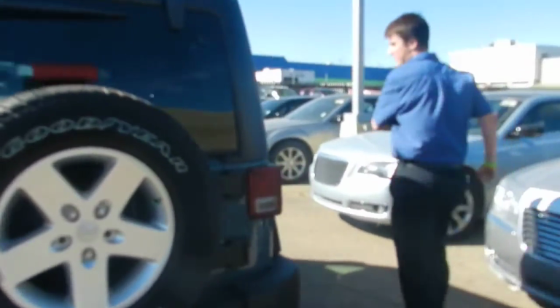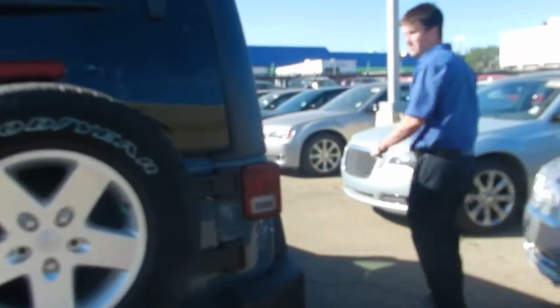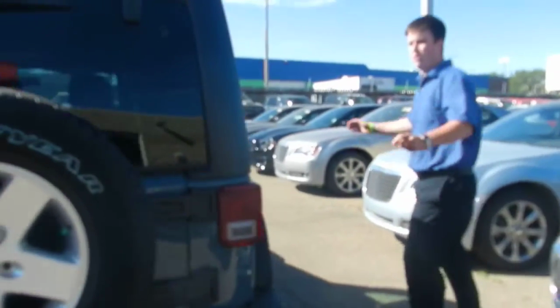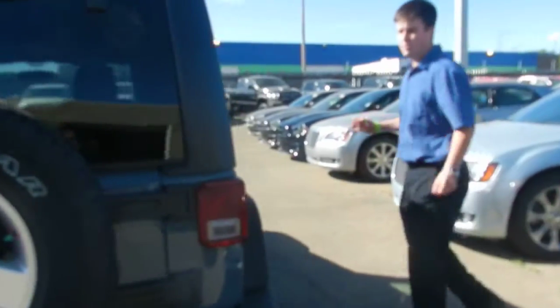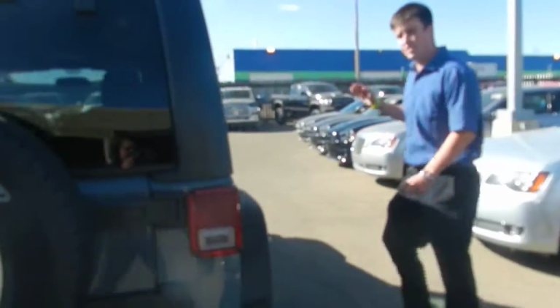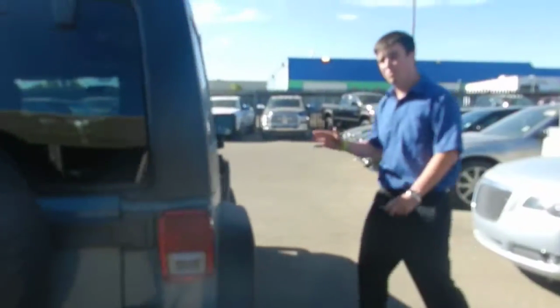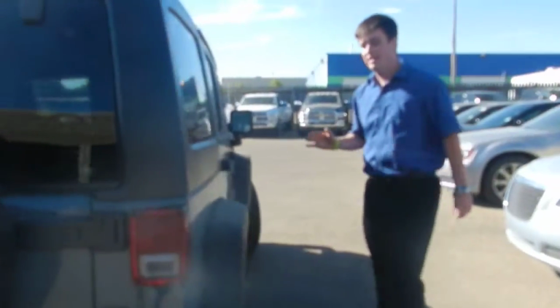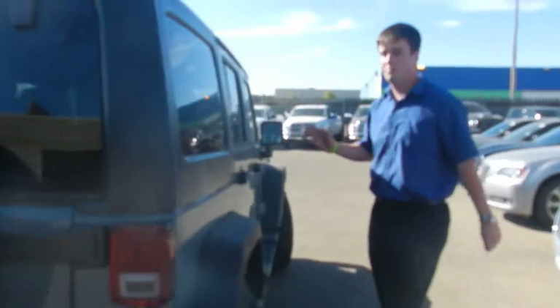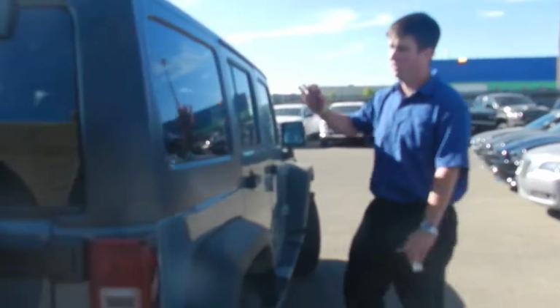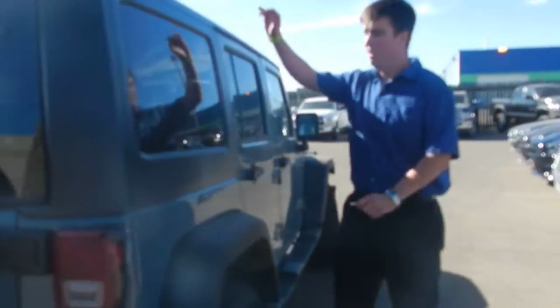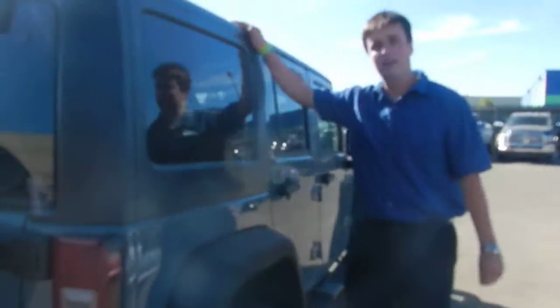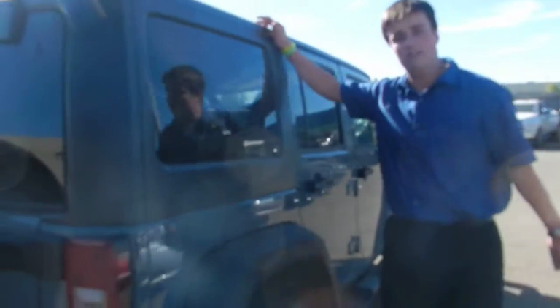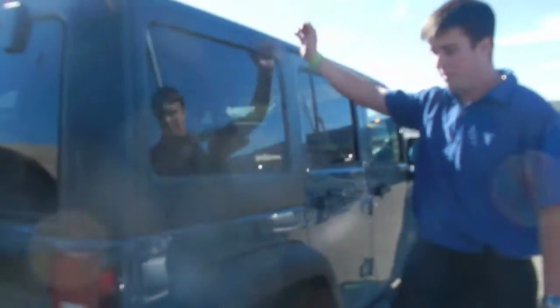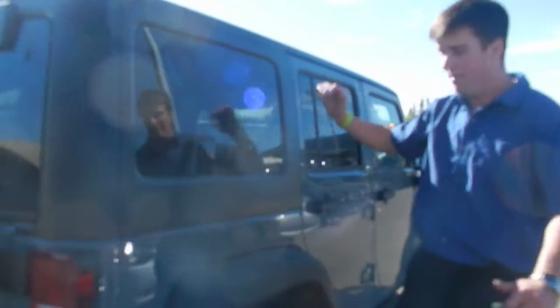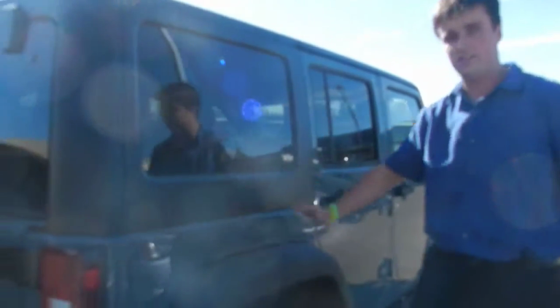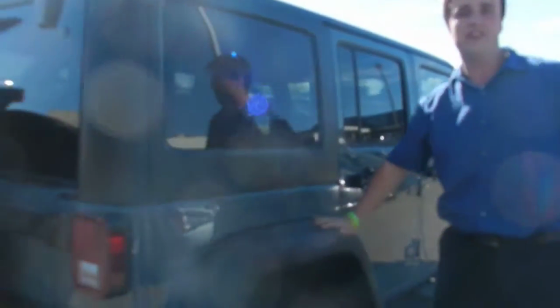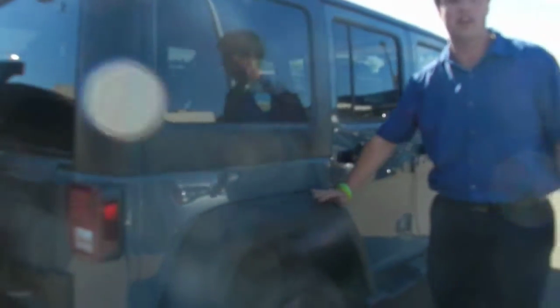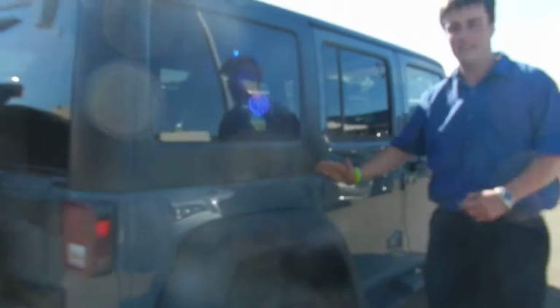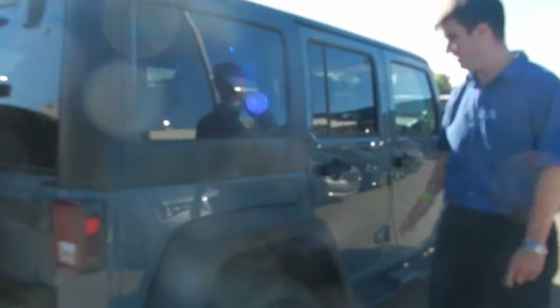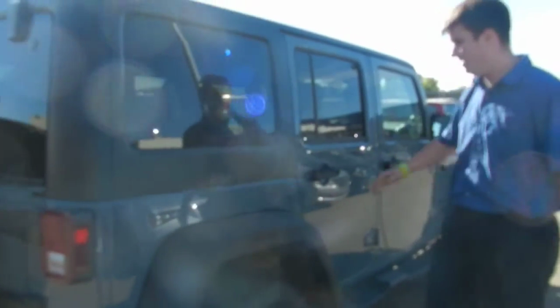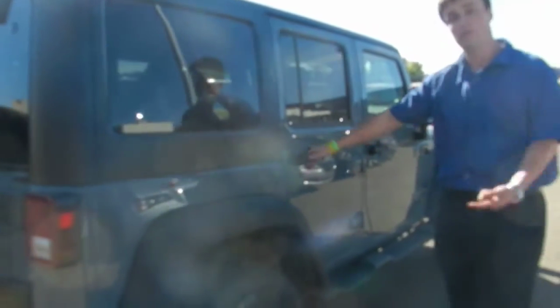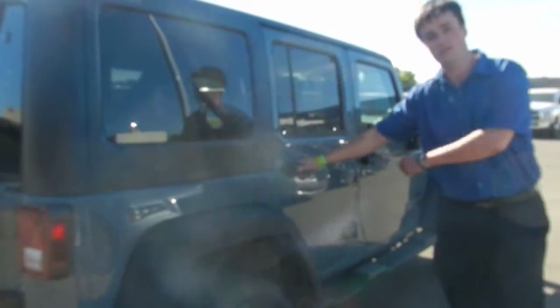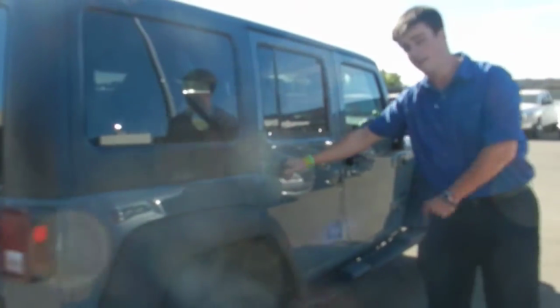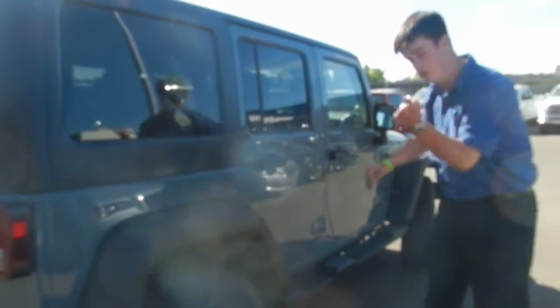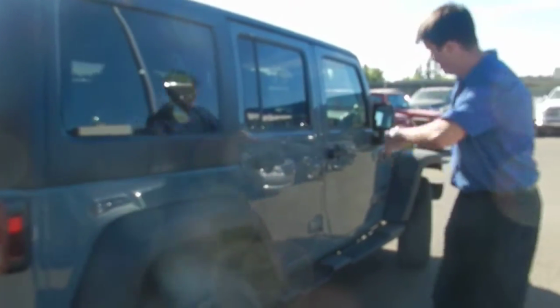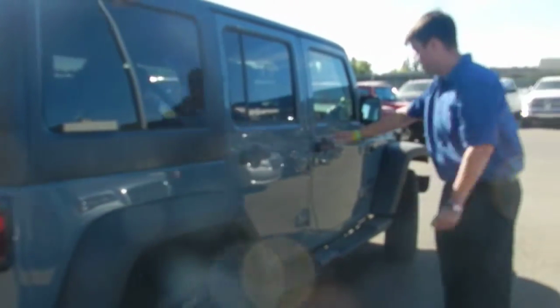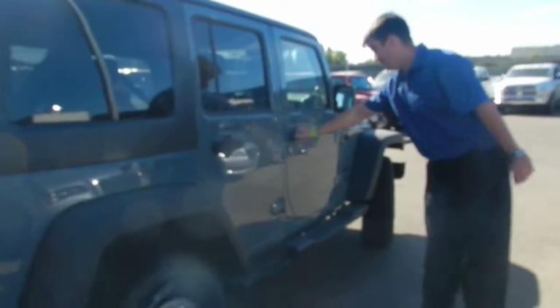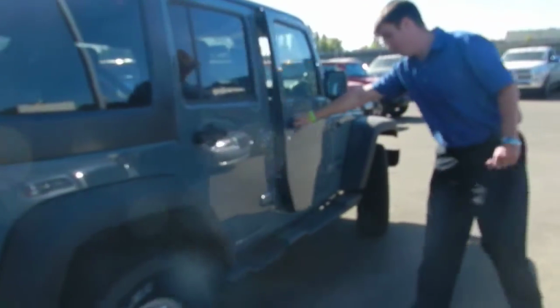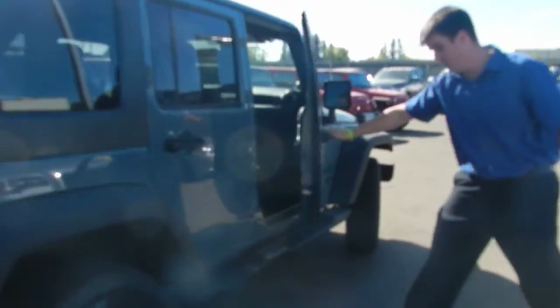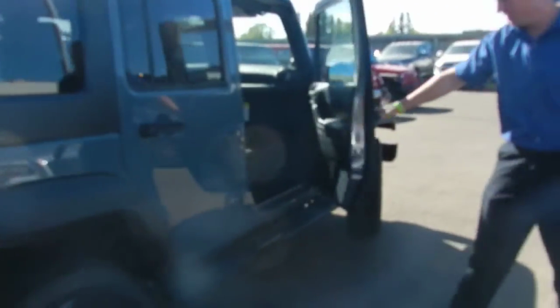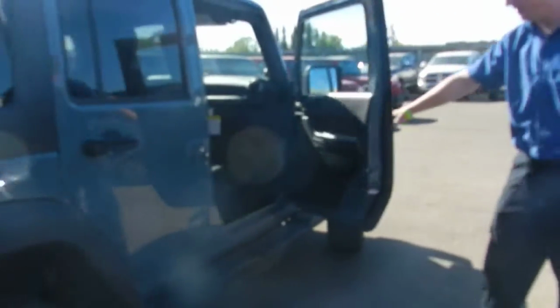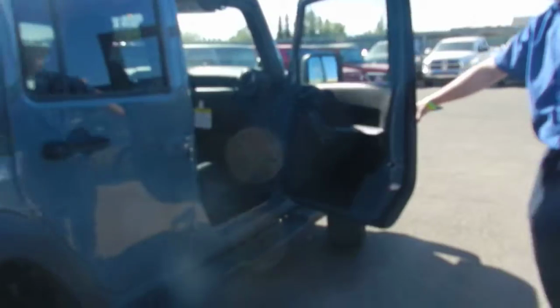The nice thing about it too is that it's got the black top — the black hard top kind of matches the fender flares, accenting a bit, as well as the door handles. My camera lady wants to jump inside.